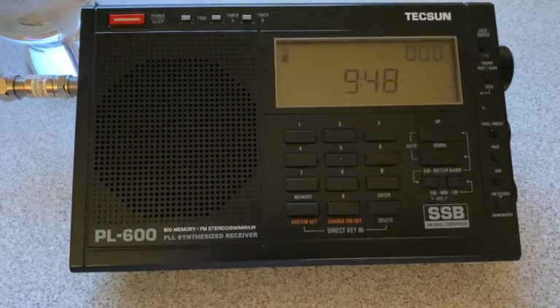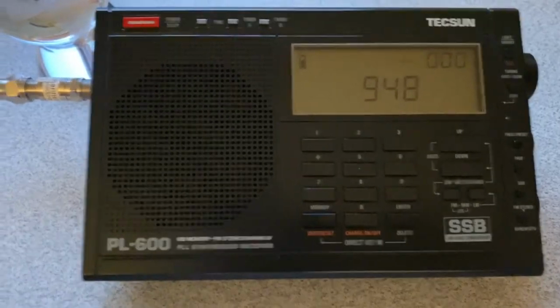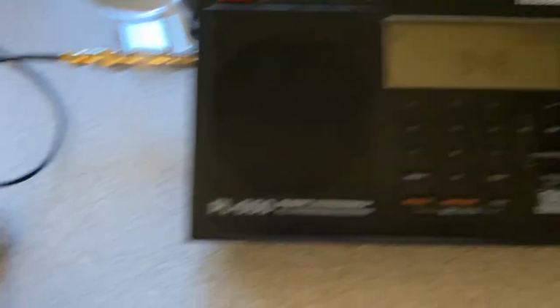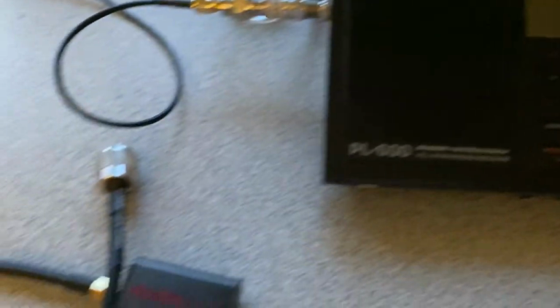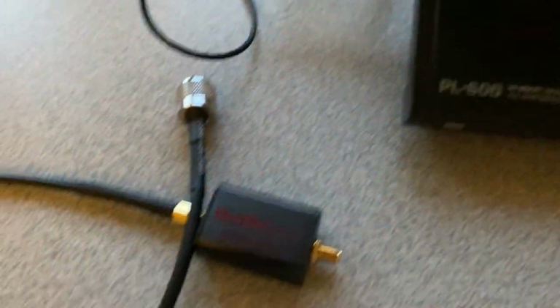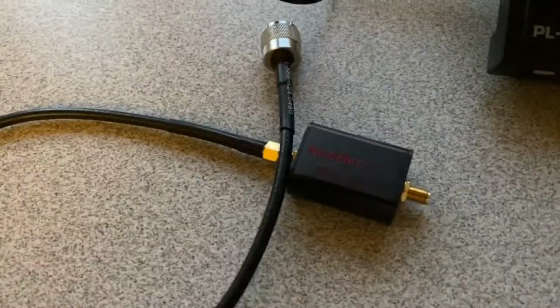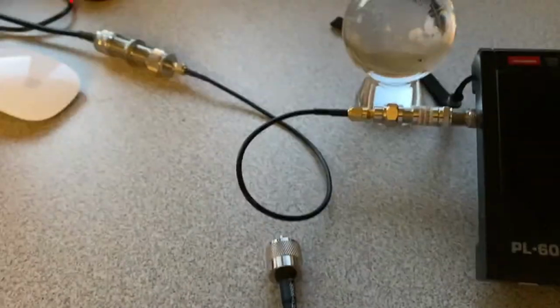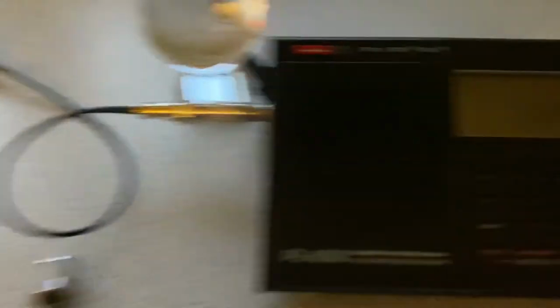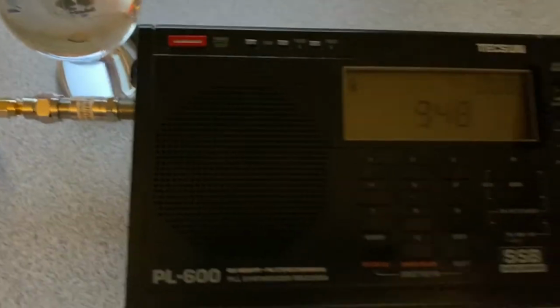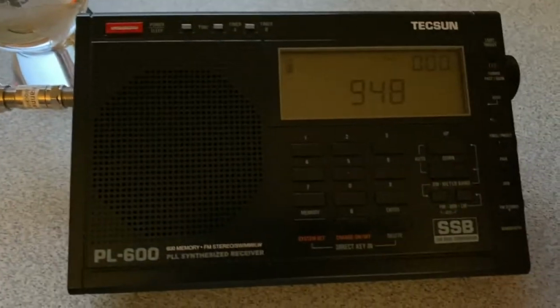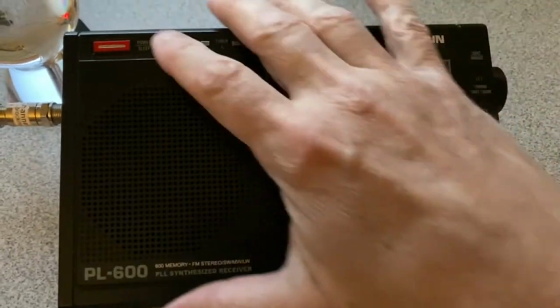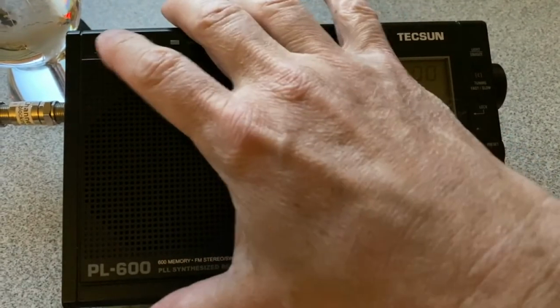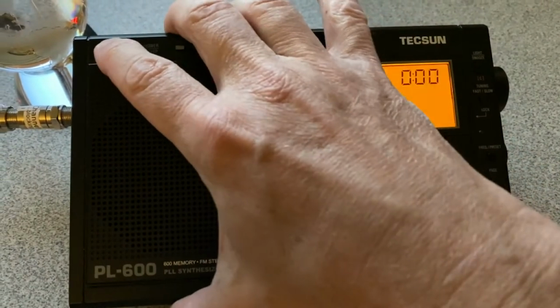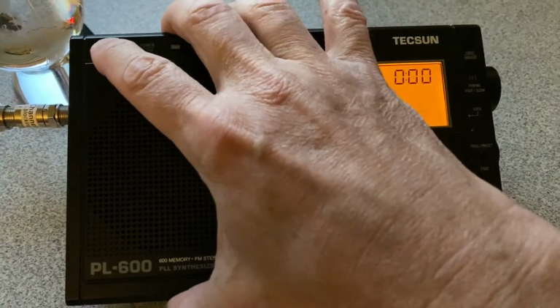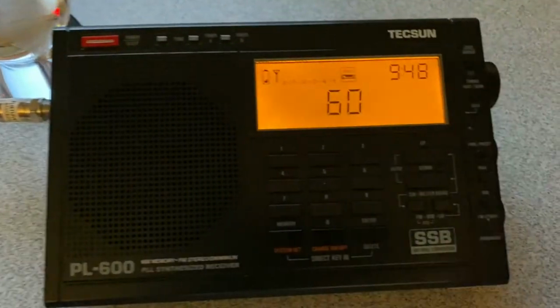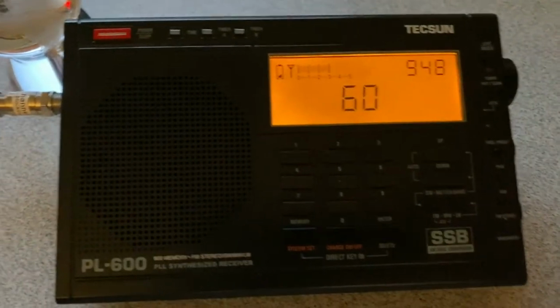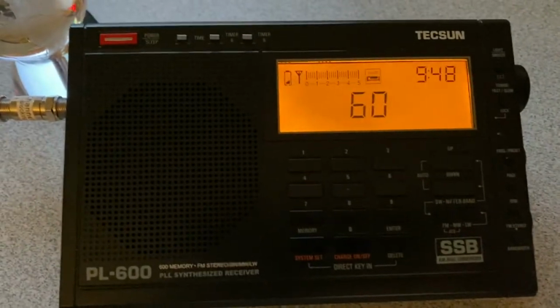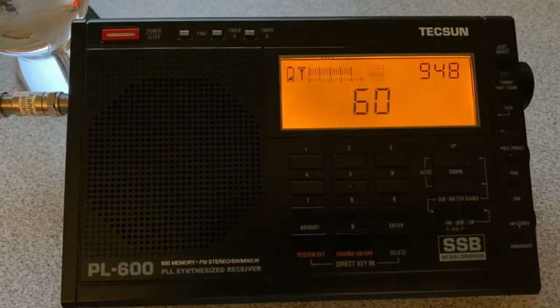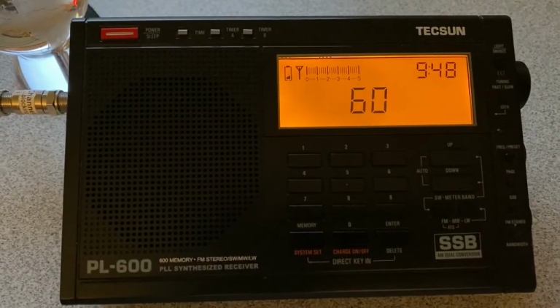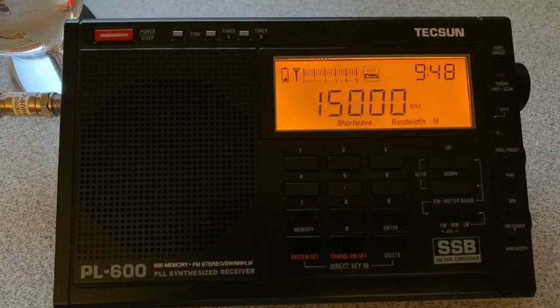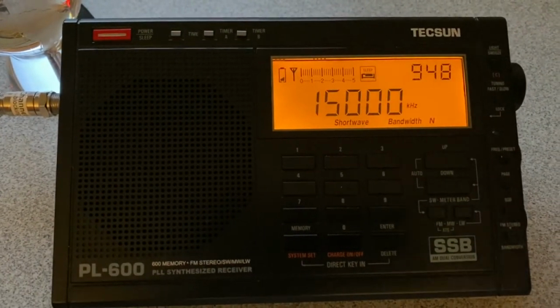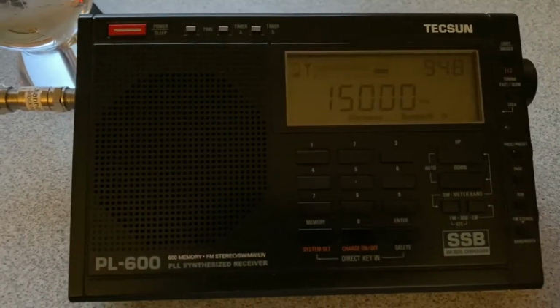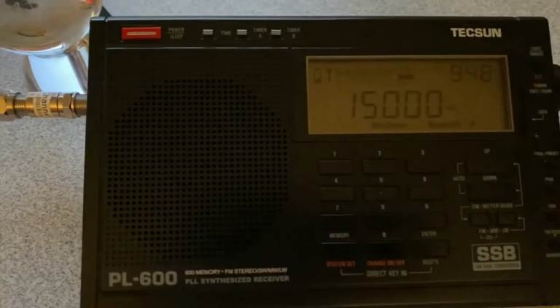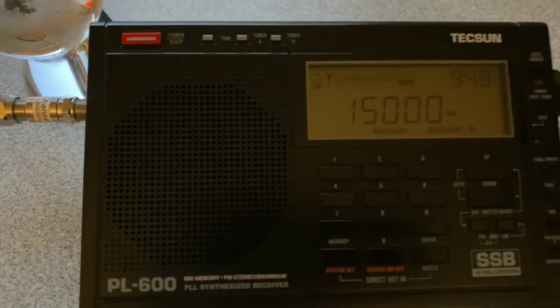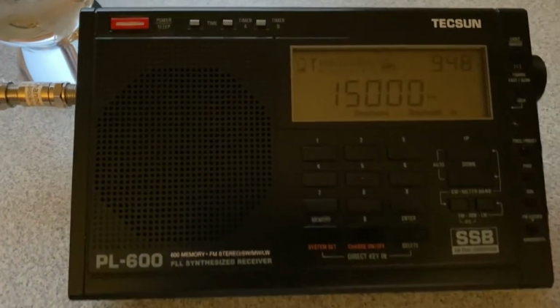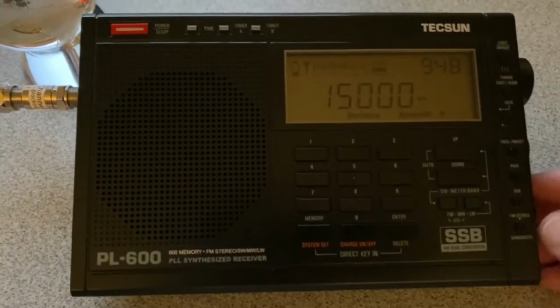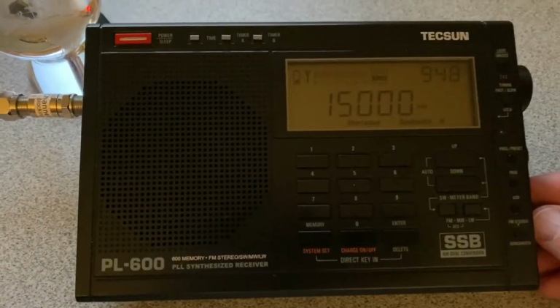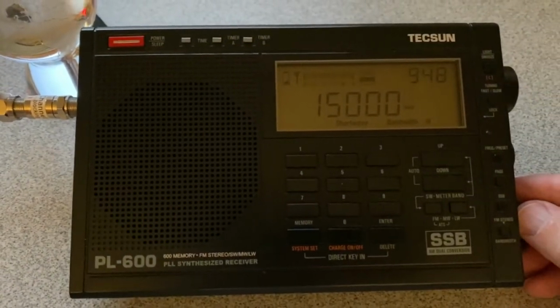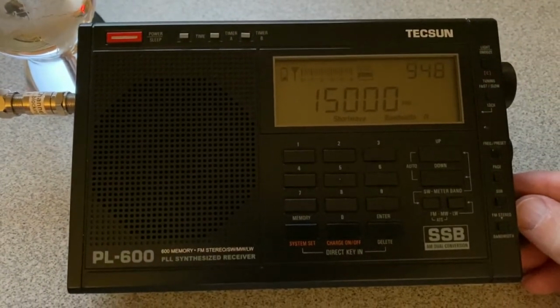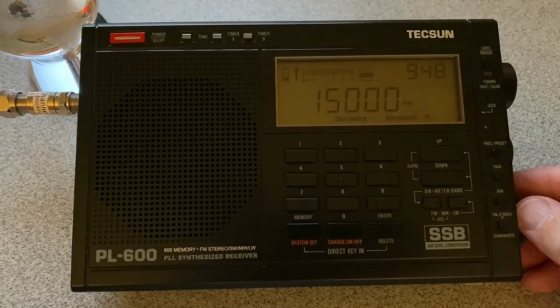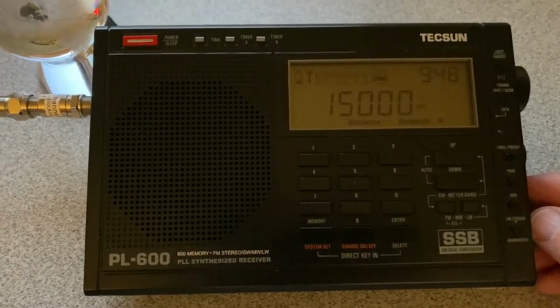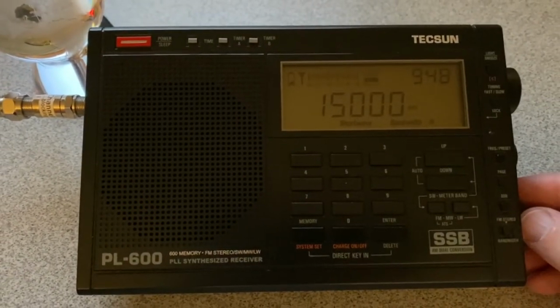All right, I took it out of the line — you can see here it's disconnected. Let's listen in again to see. As you can hear, tons of overloading.